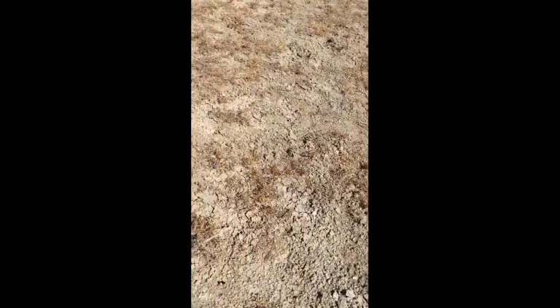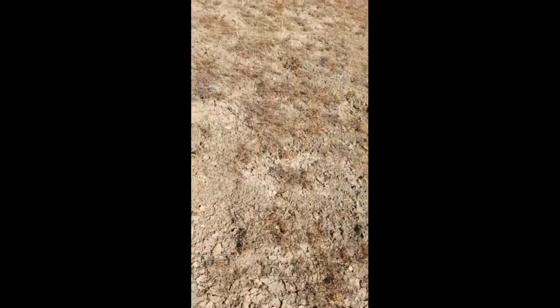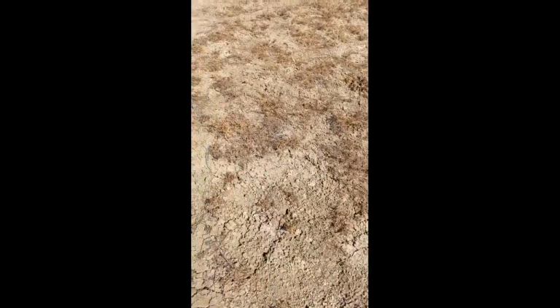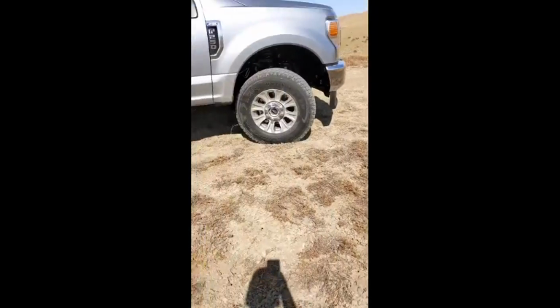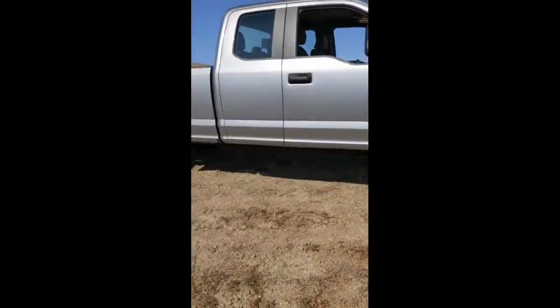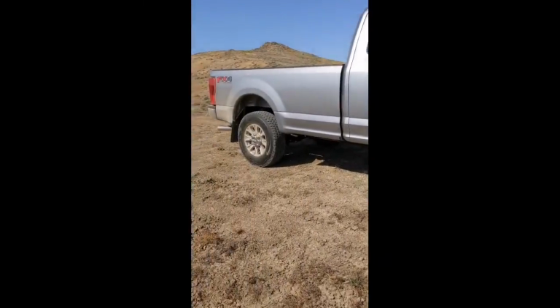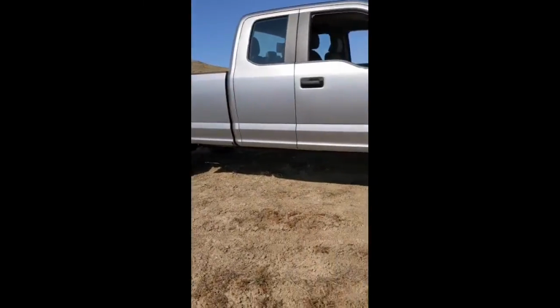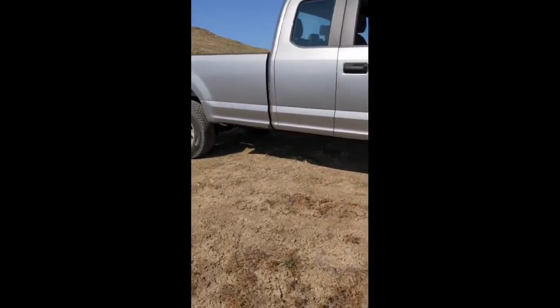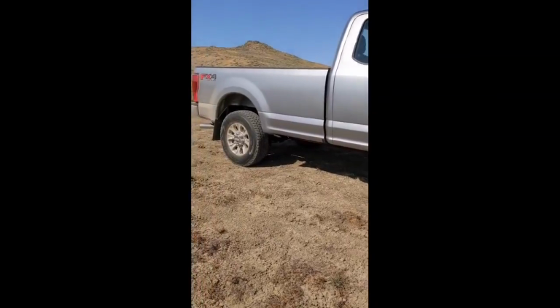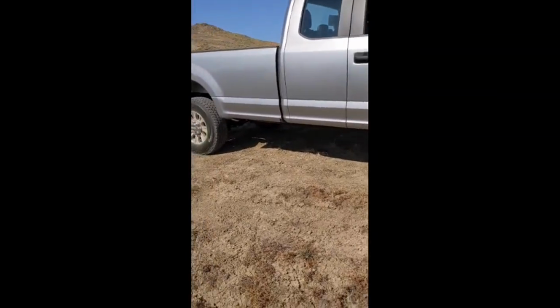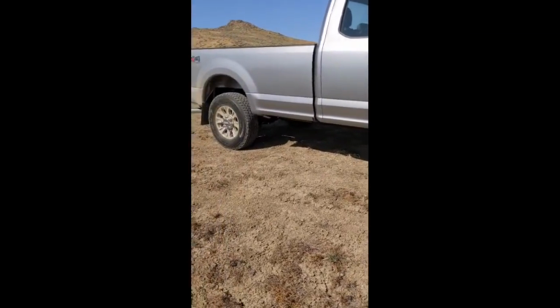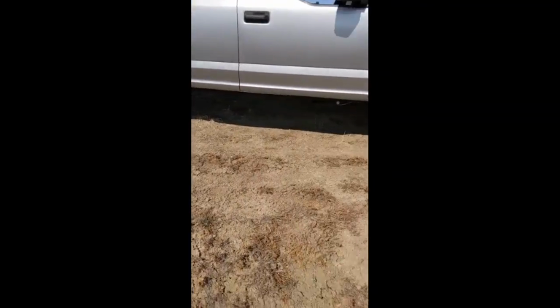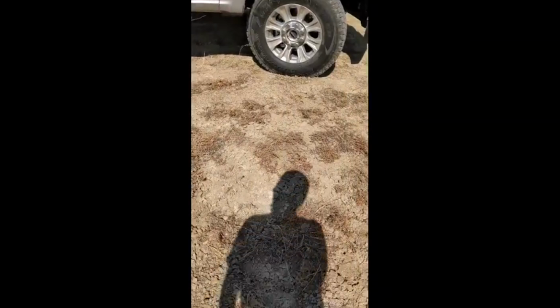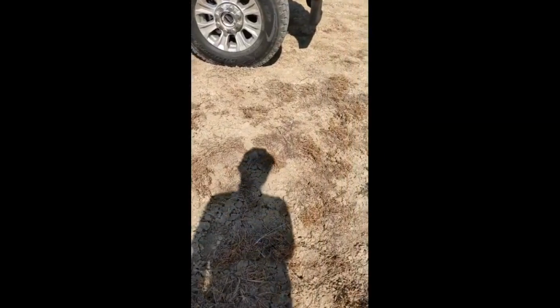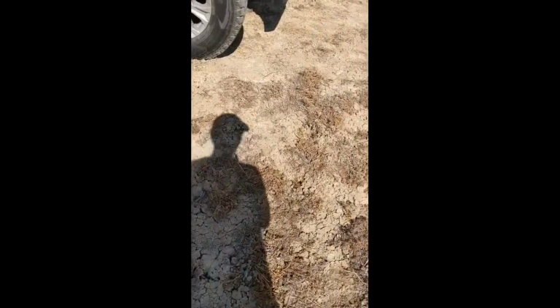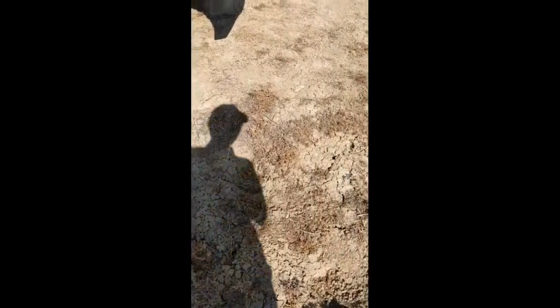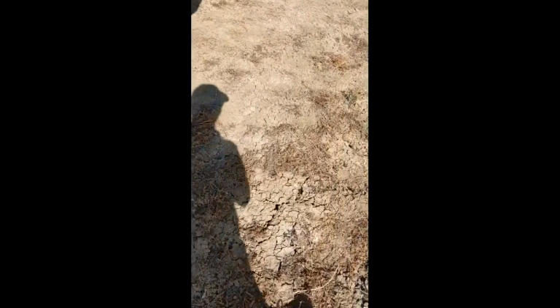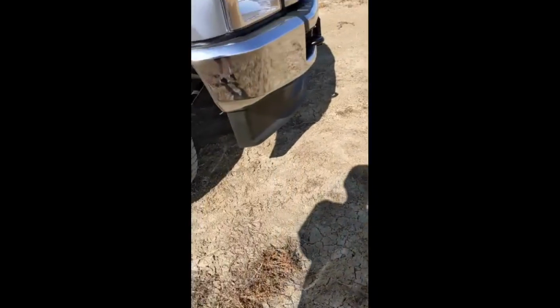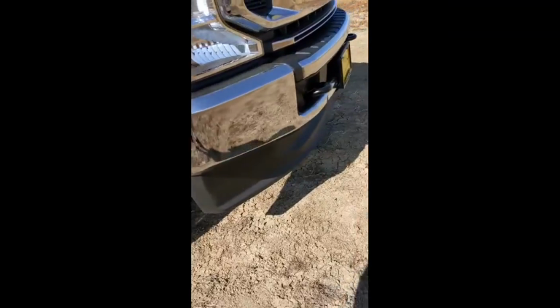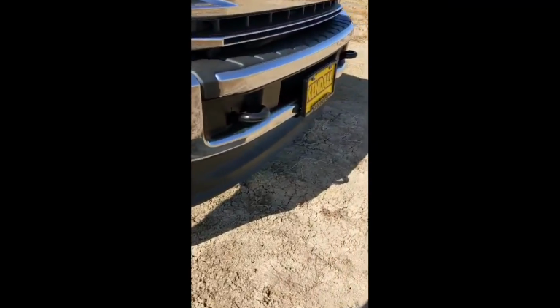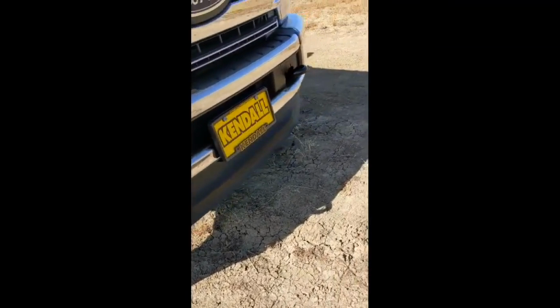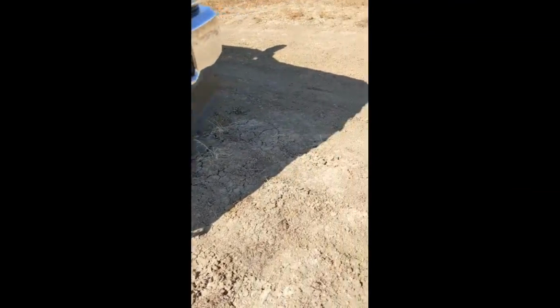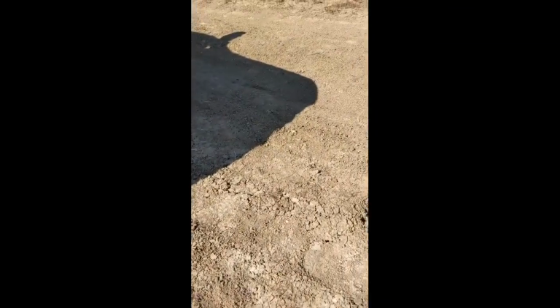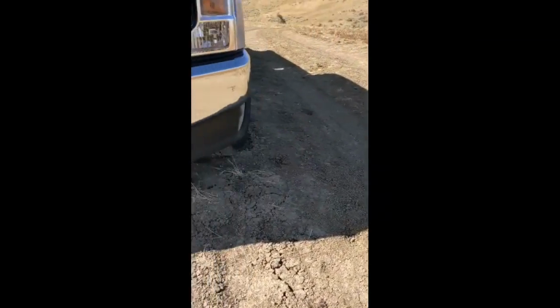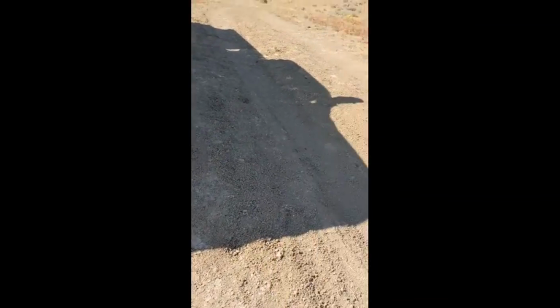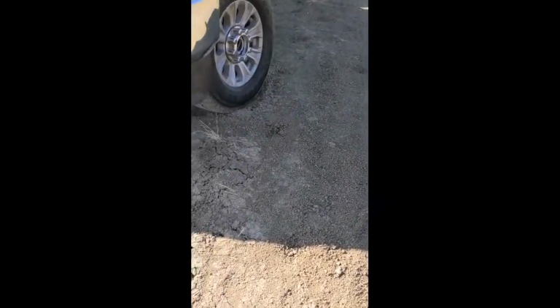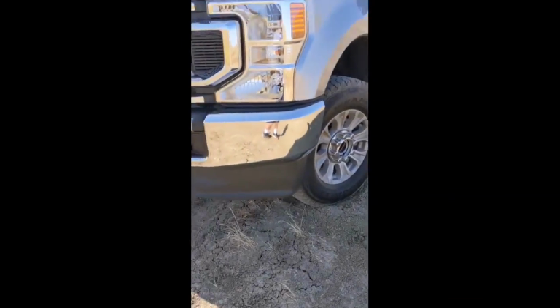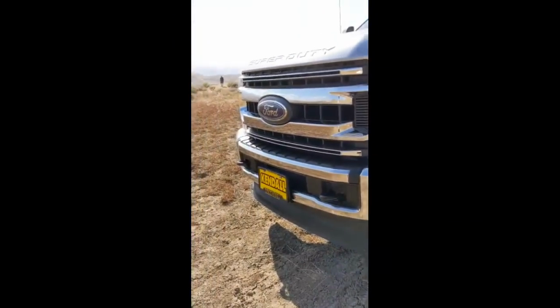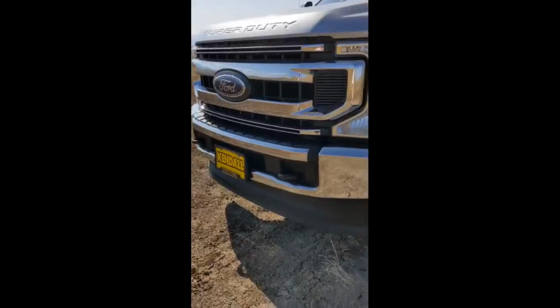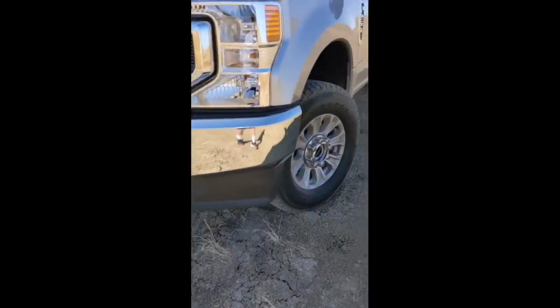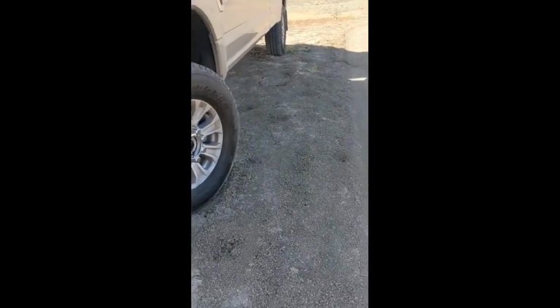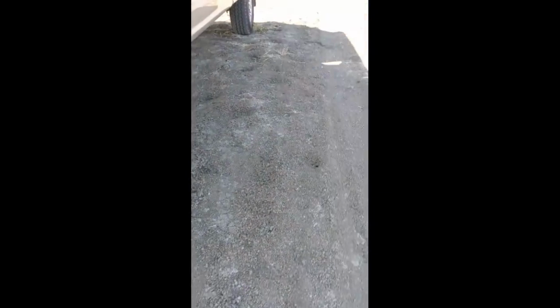So this is my dad's new F-250. It's a super cab long box, and it's meant for towing stuff because my dad works in construction. So it doesn't go very fast, but it goes somewhat fast.